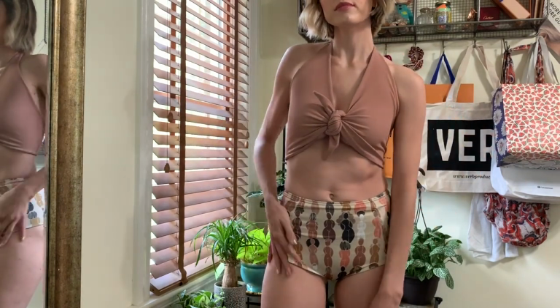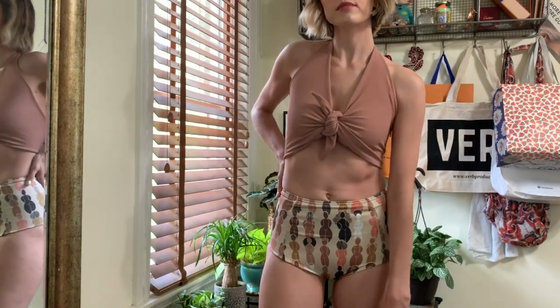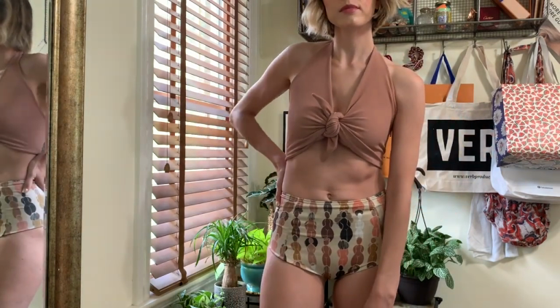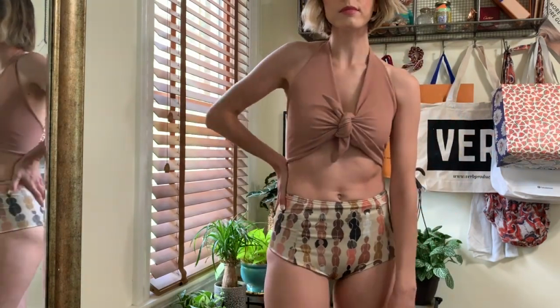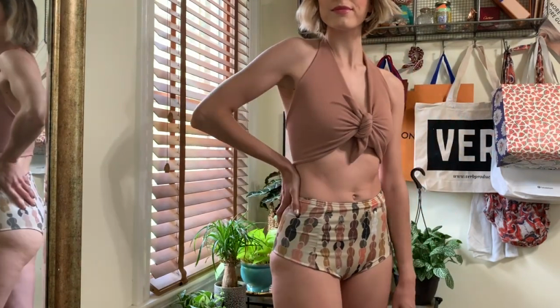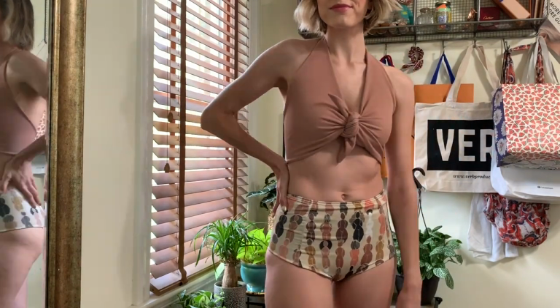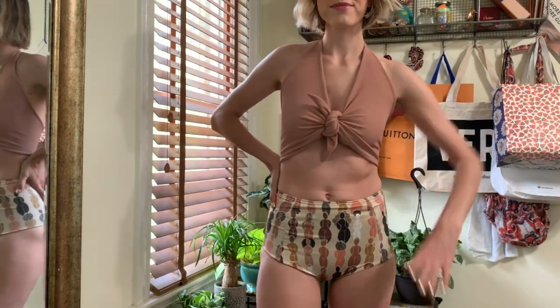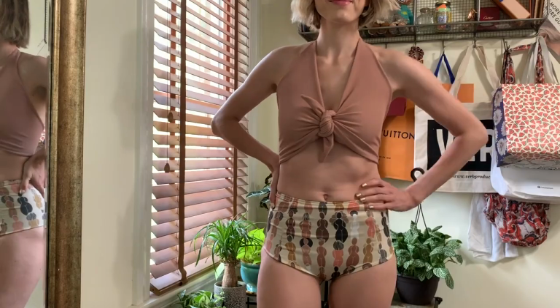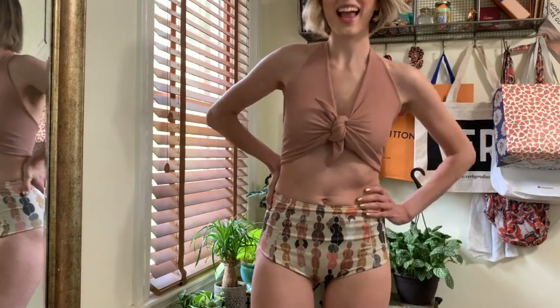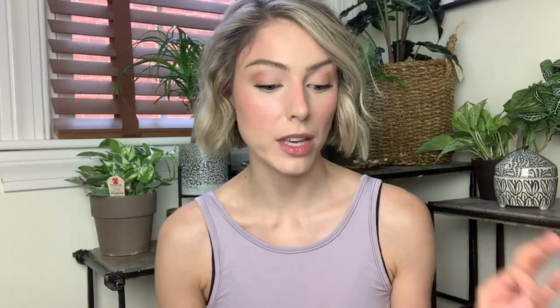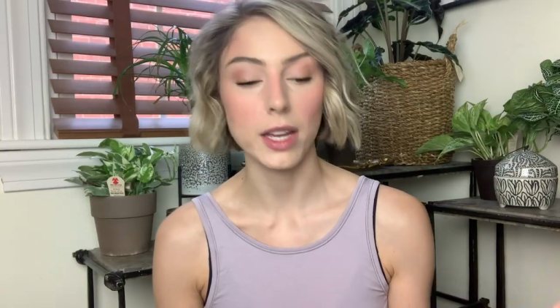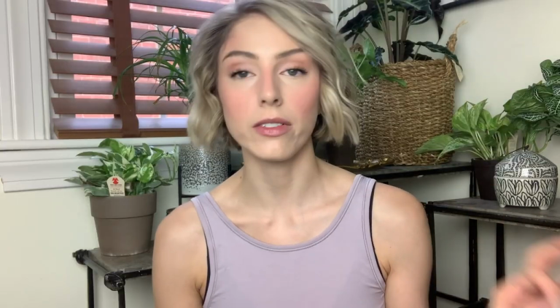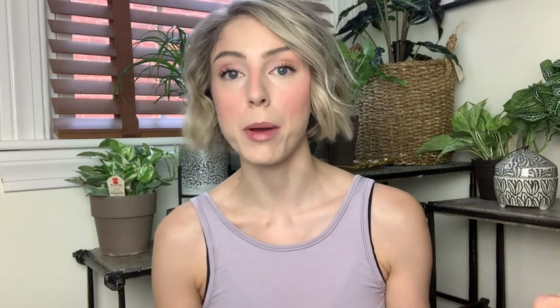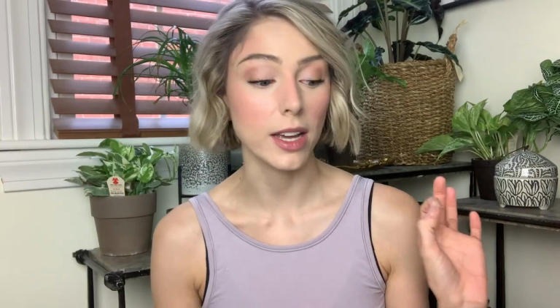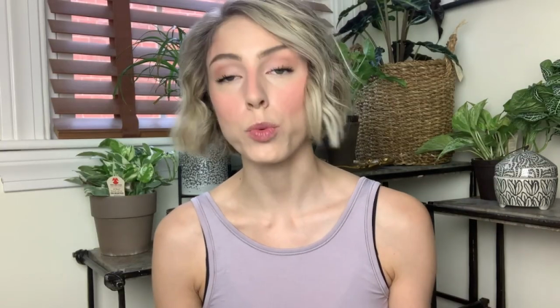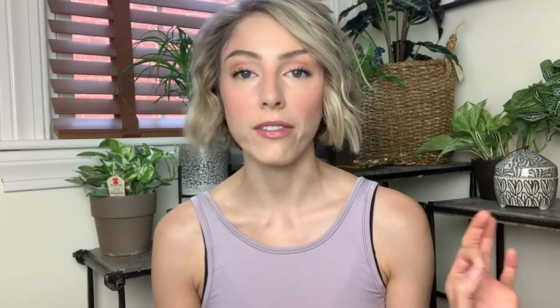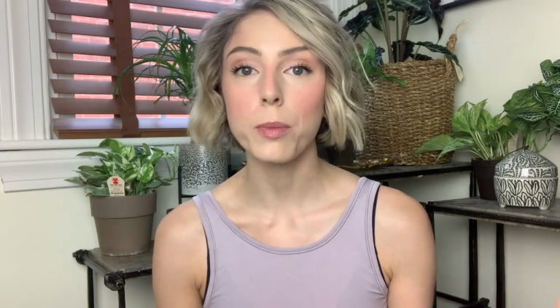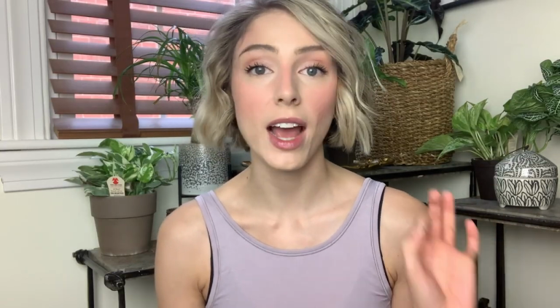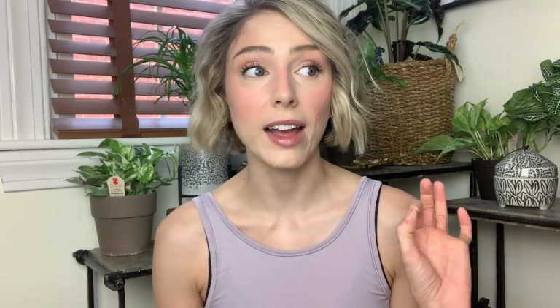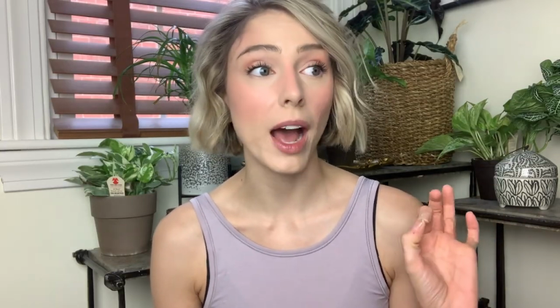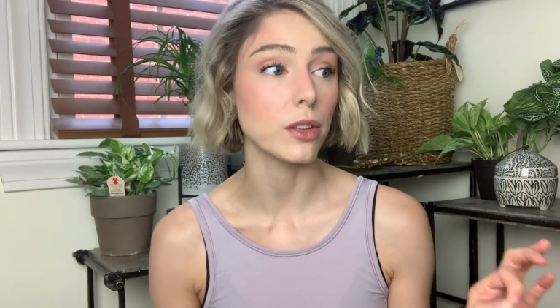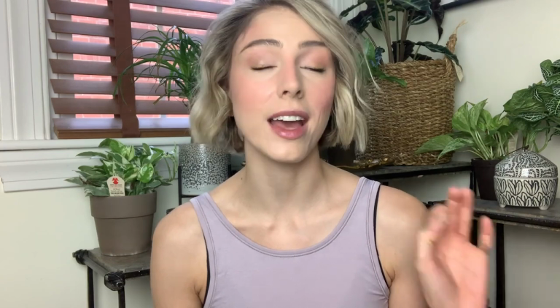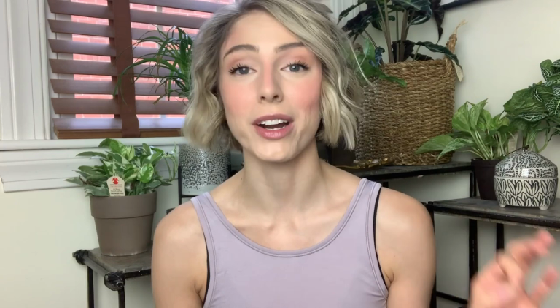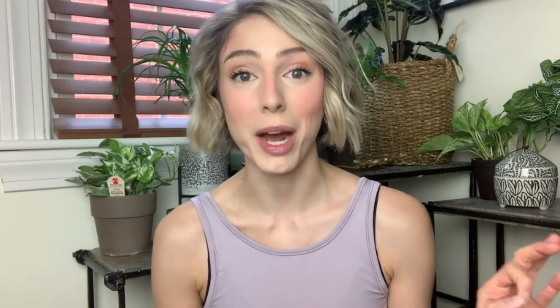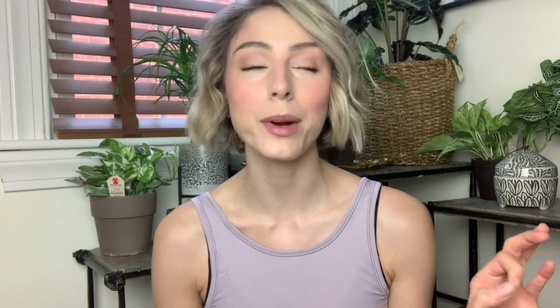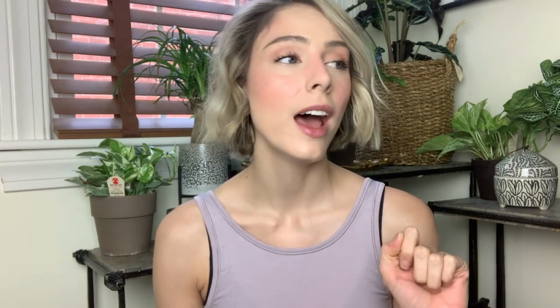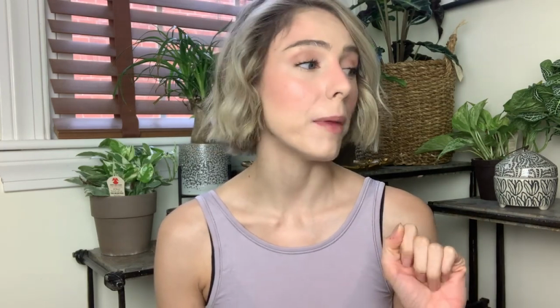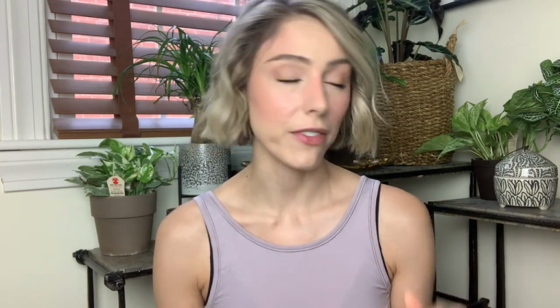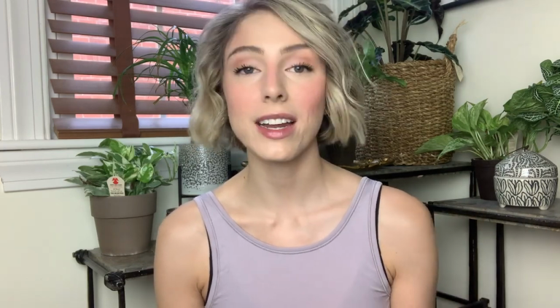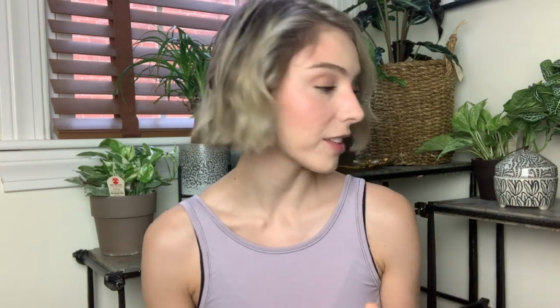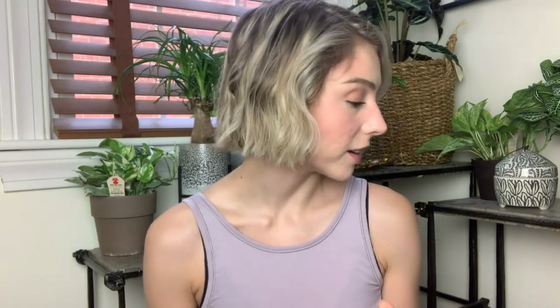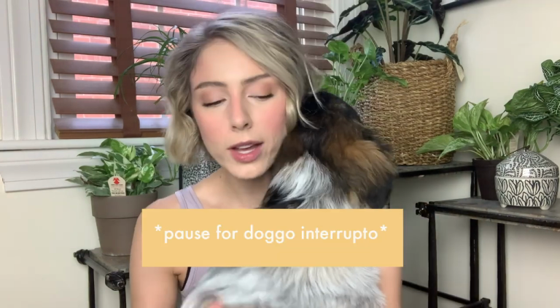I just think that this is literally the cutest, best bikini I've ever put on my body. It was worth every single penny. I am absolutely in the market to buy another one — I'm definitely going to get another color.